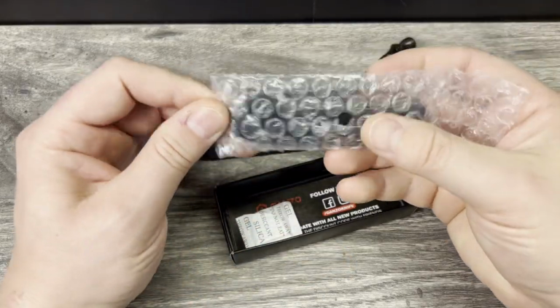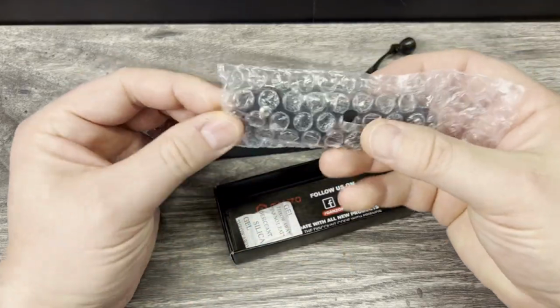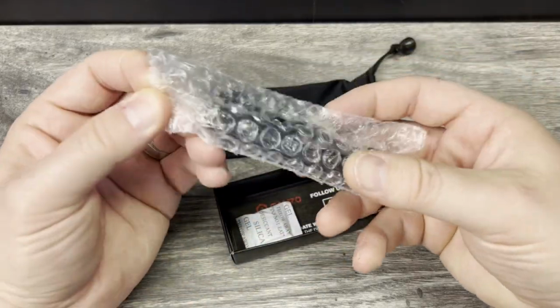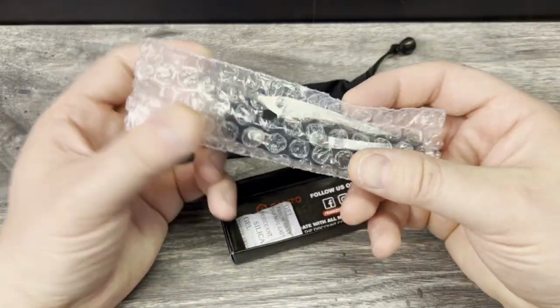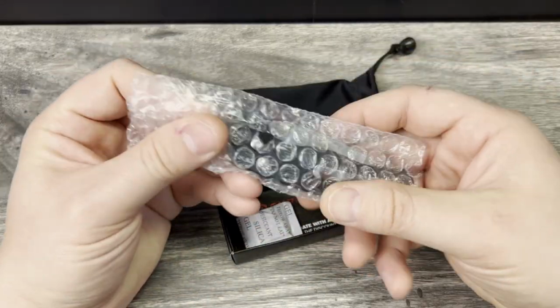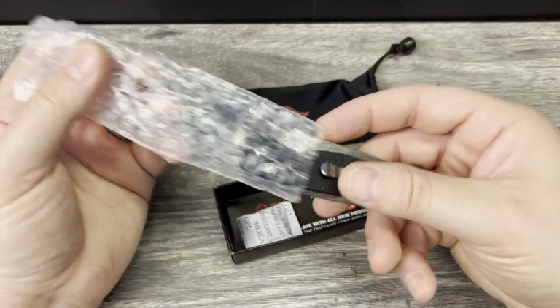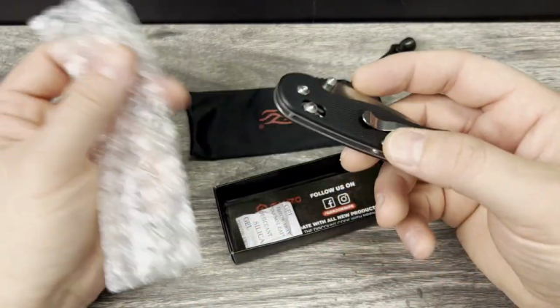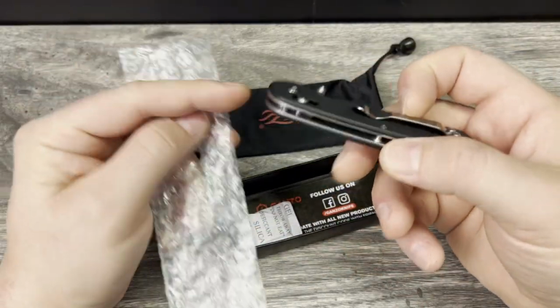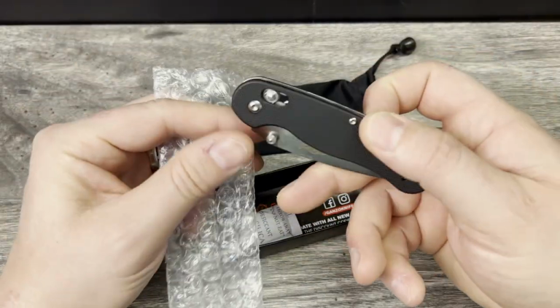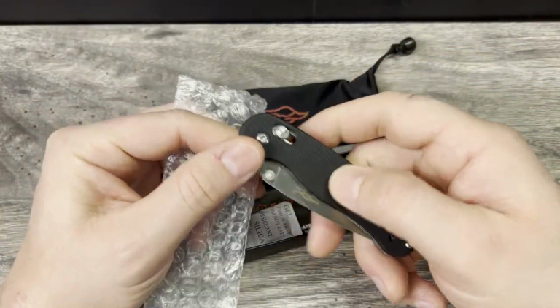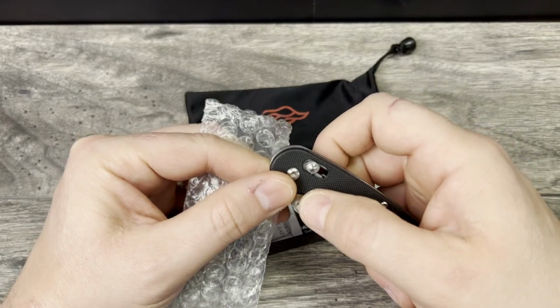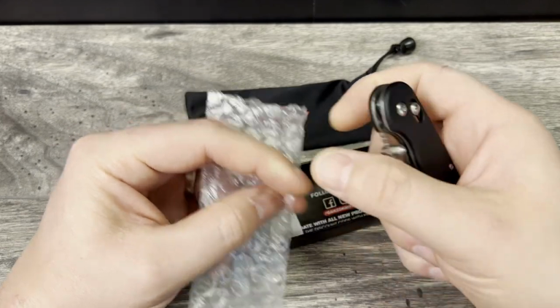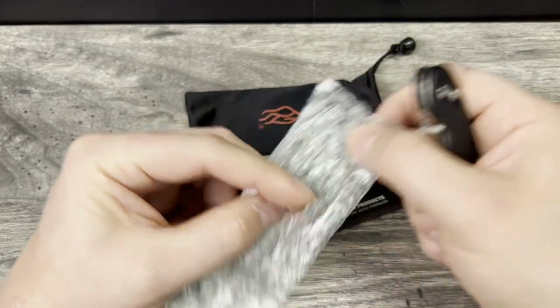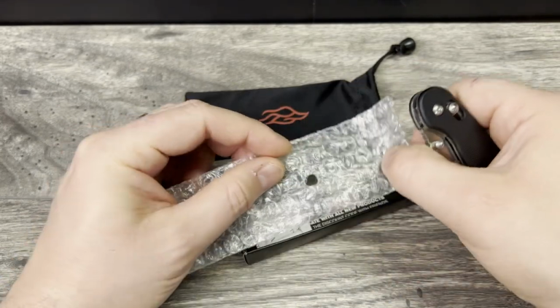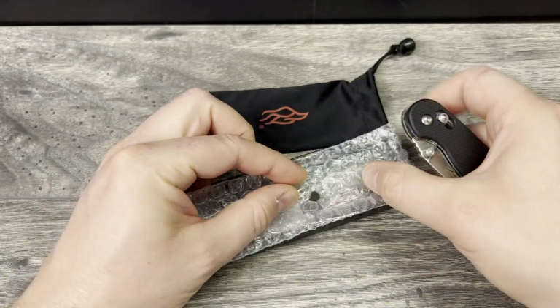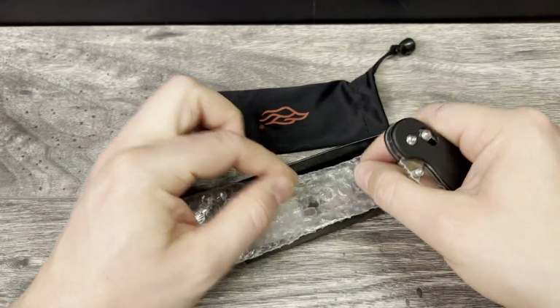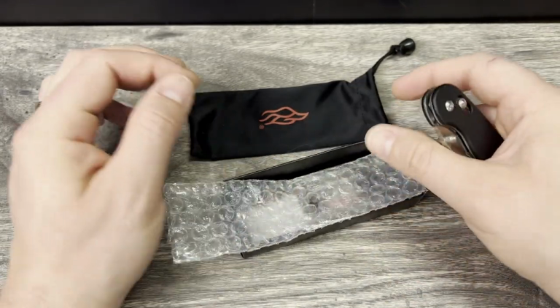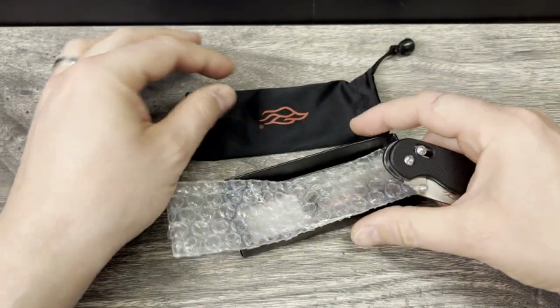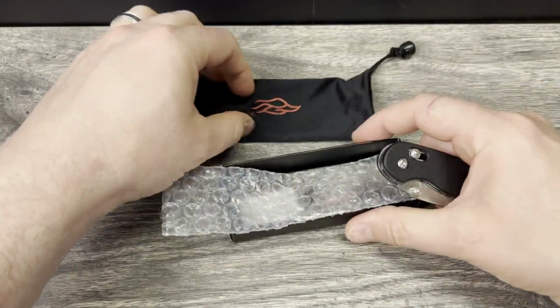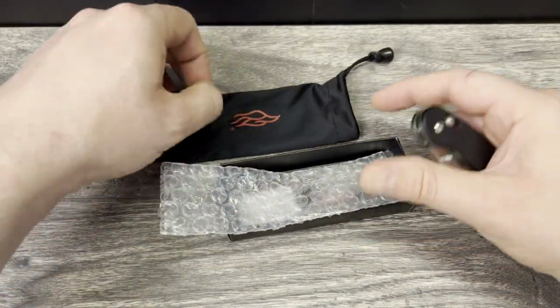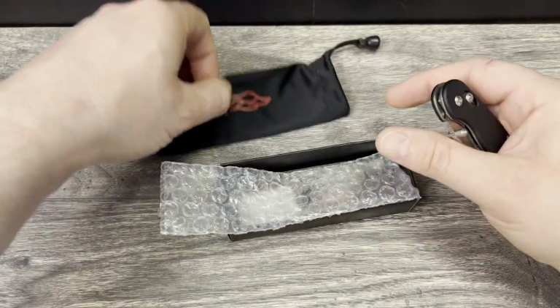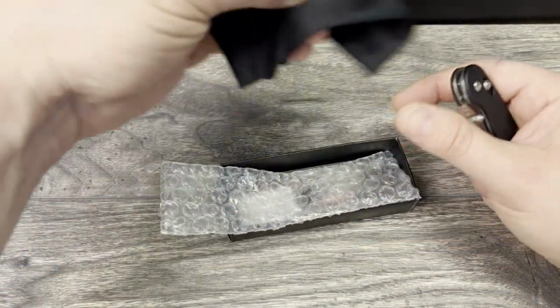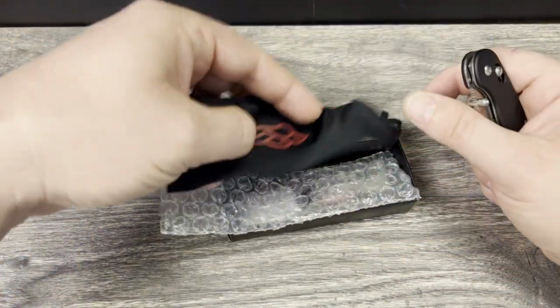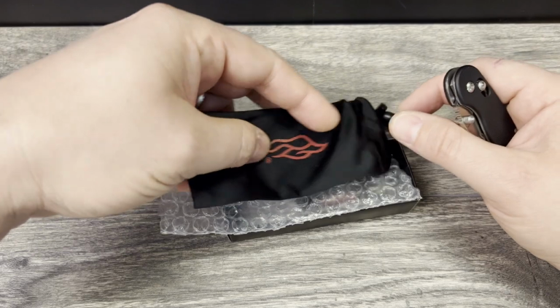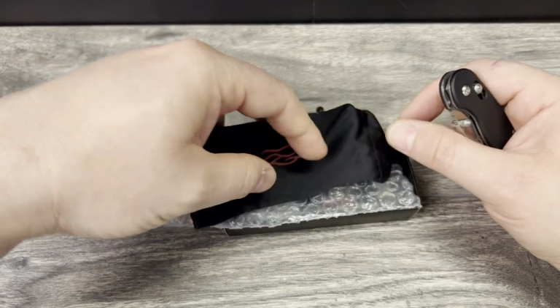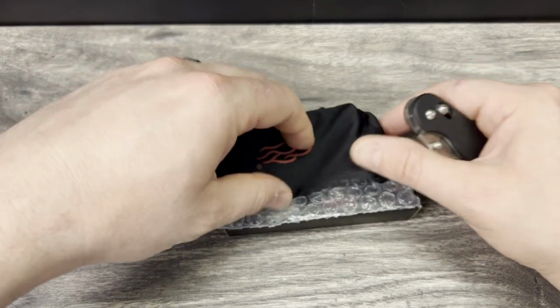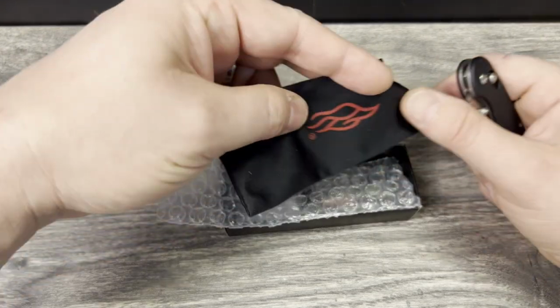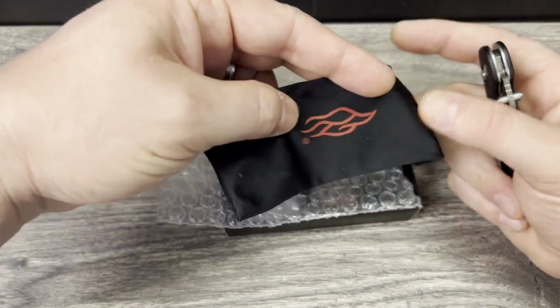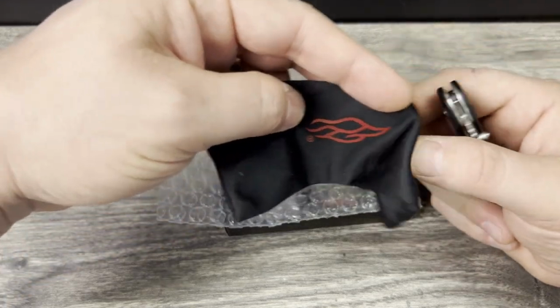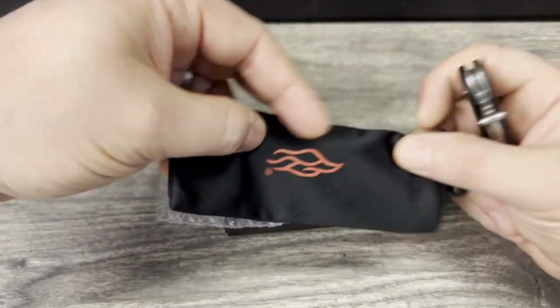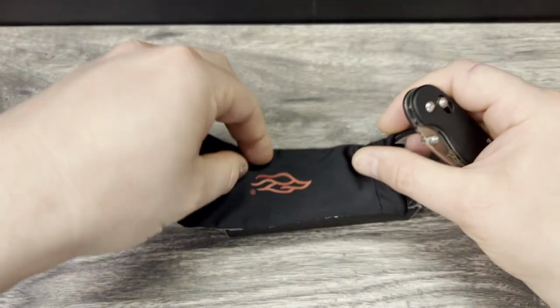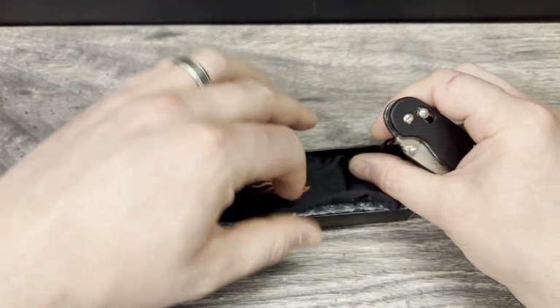And since I've already carried it, cut with it, and handled it, you will be able to get the full review. I become more efficient and you don't have to check back for the review of this knife if this is the only reason you're checking out the channel.